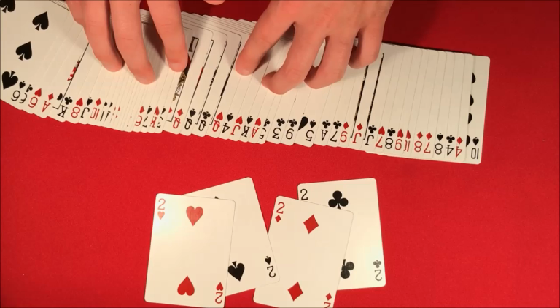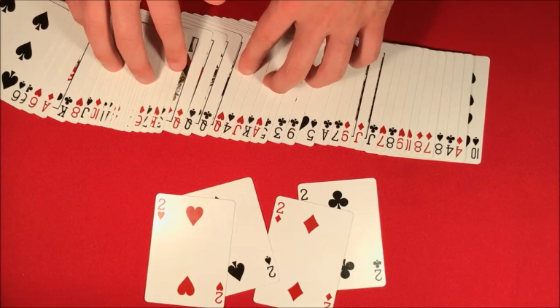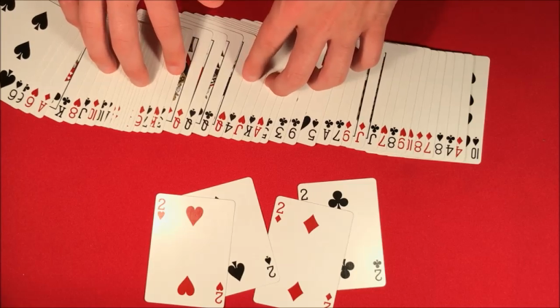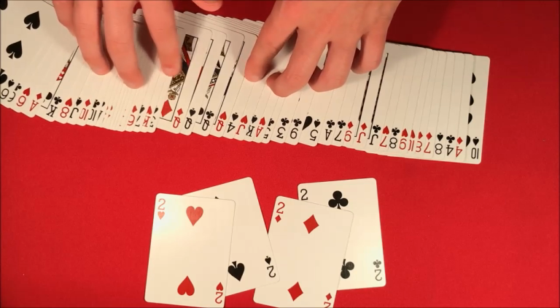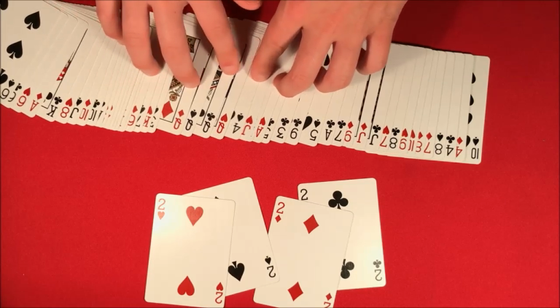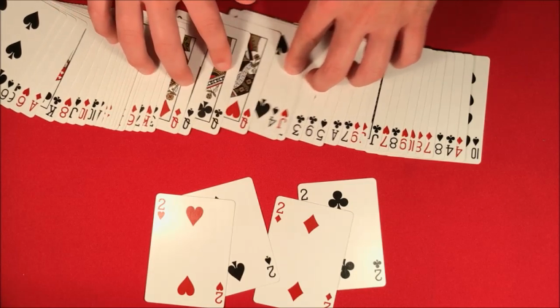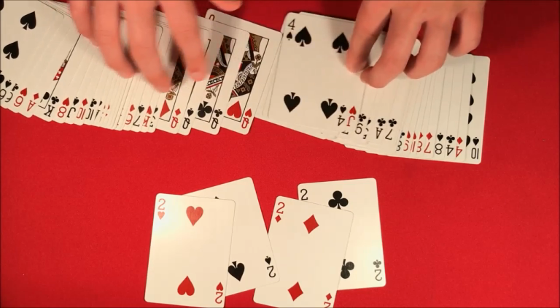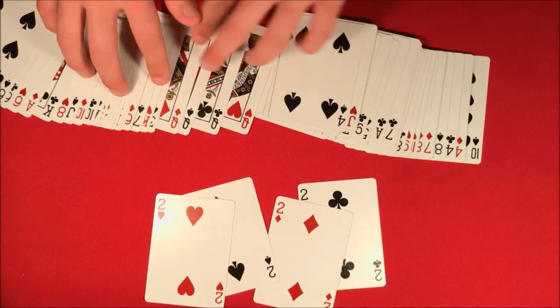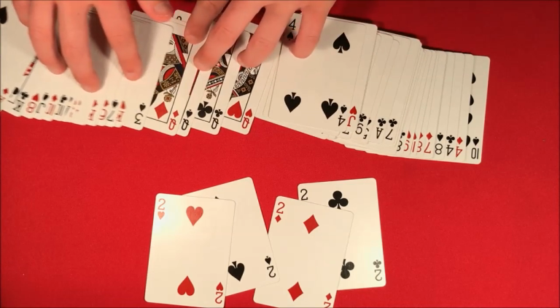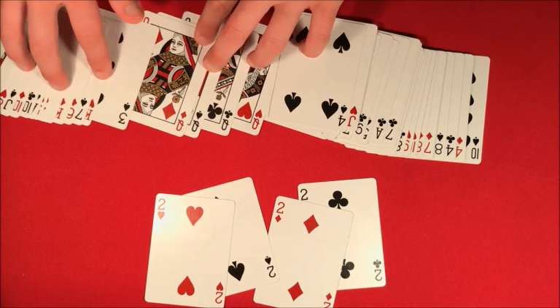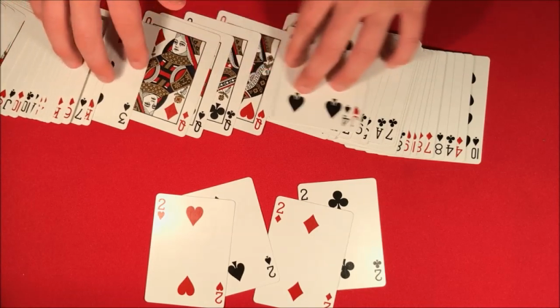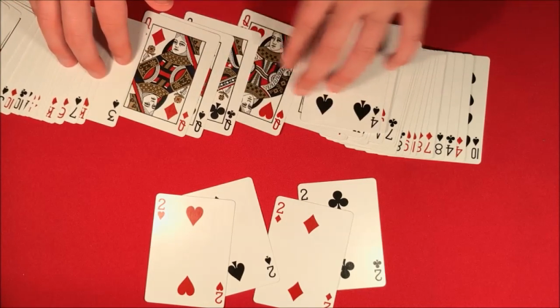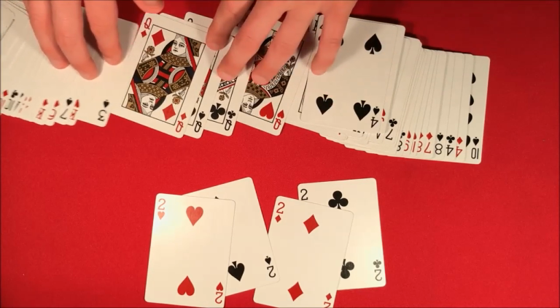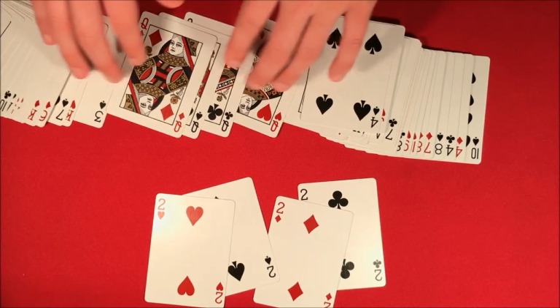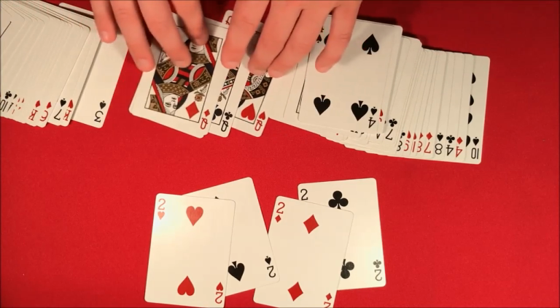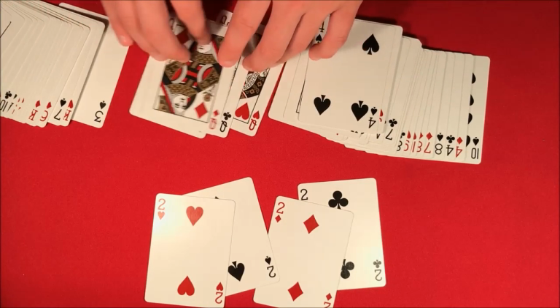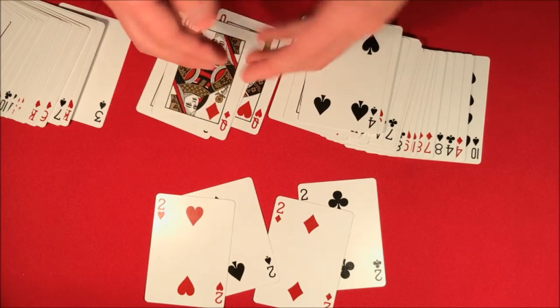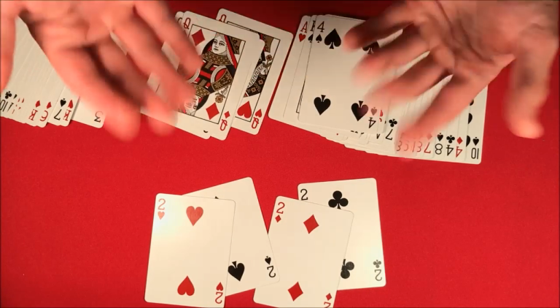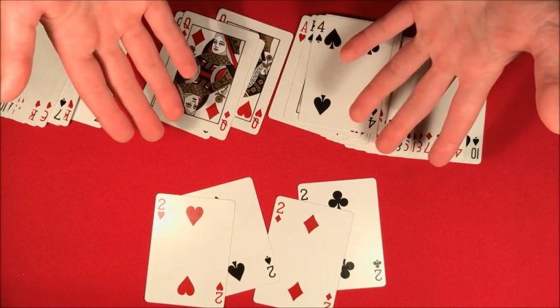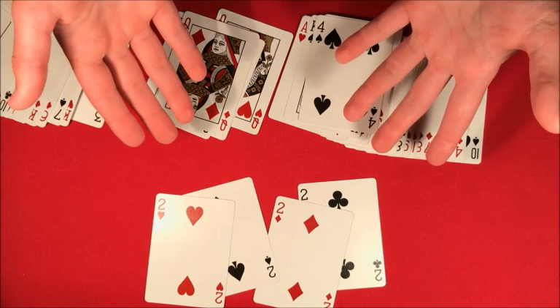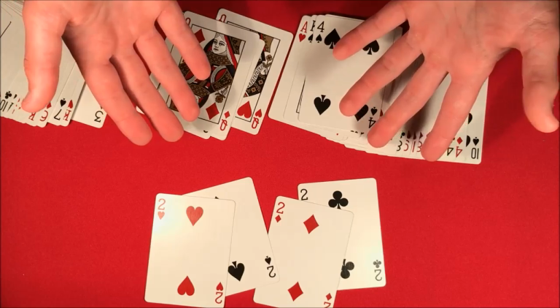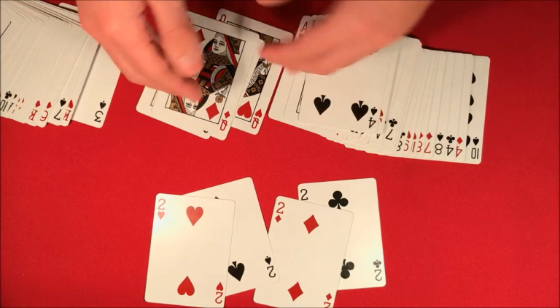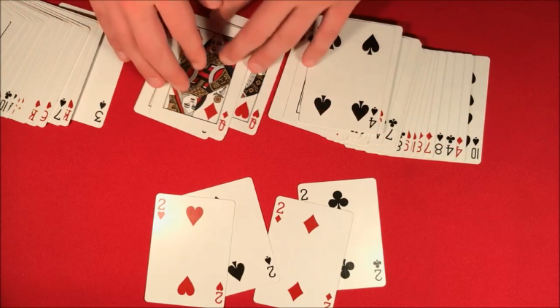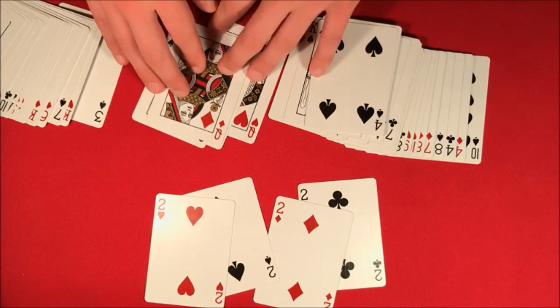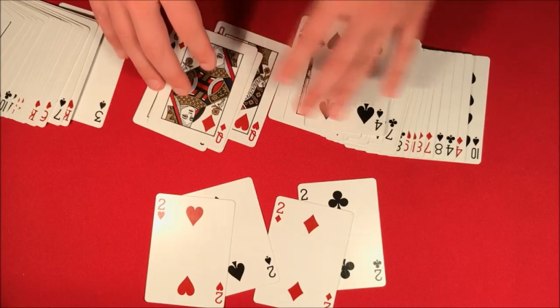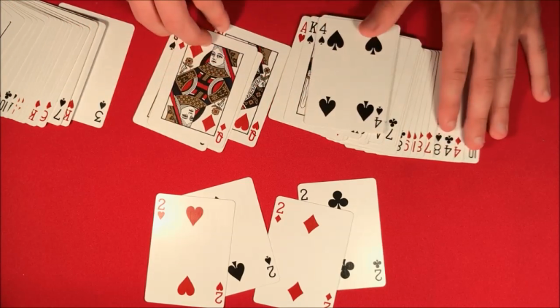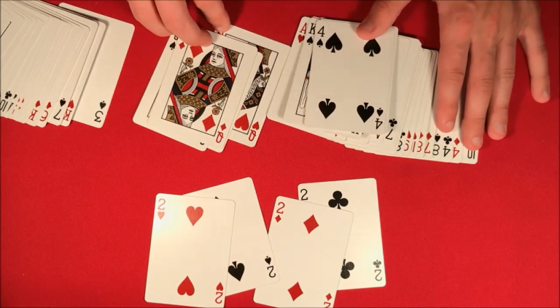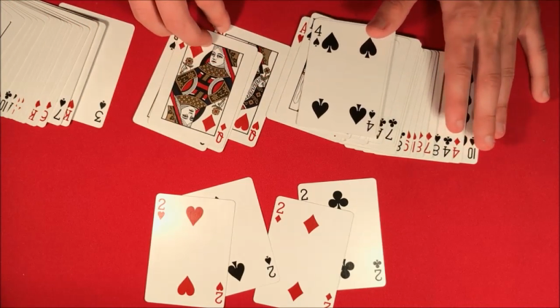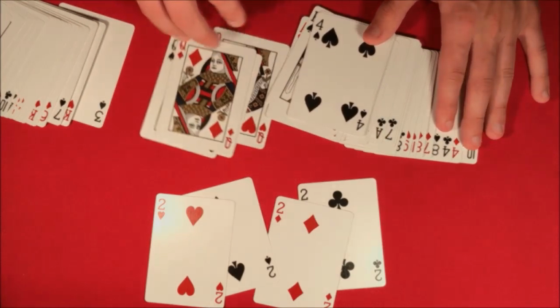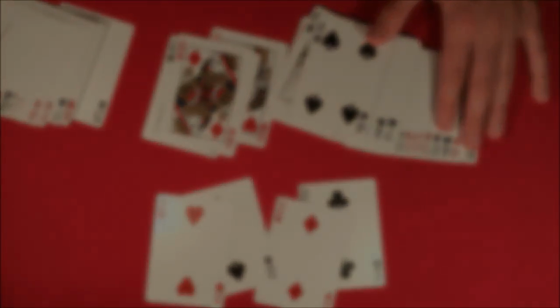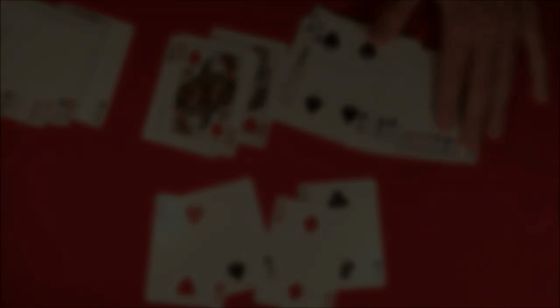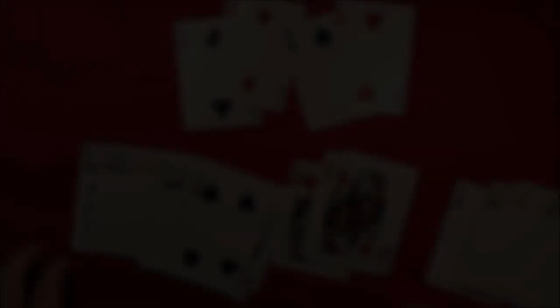Then you can pull off a little ending showing that the Queens the entire time were actually in the middle of the deck. So that's how the trick looks — I'll be showing how to do it right now. If you want to see that, stick around for the tutorial.